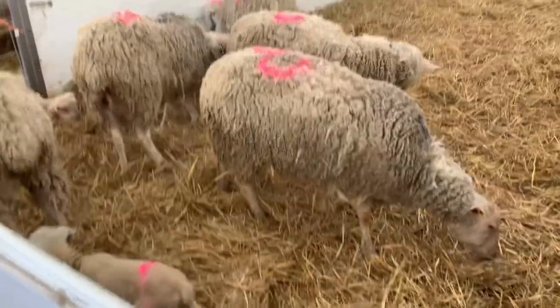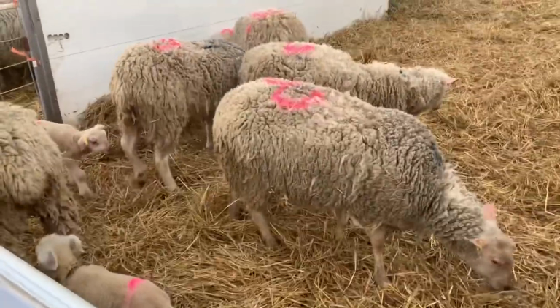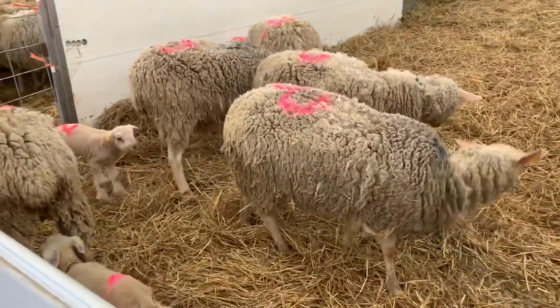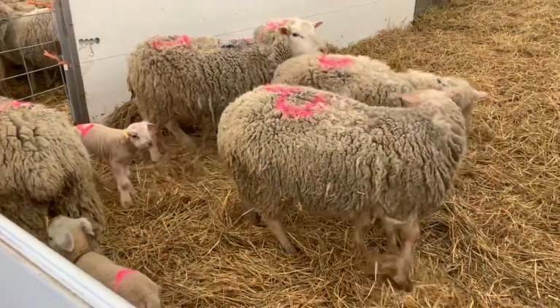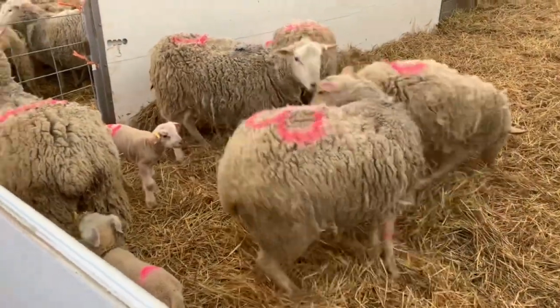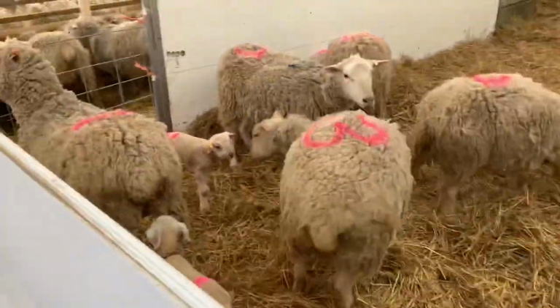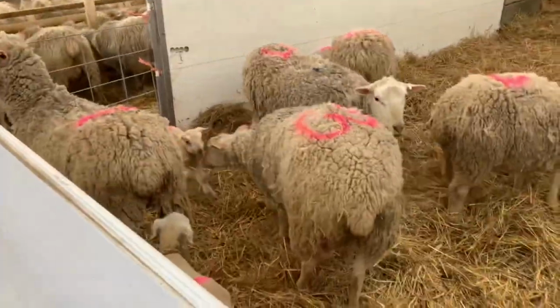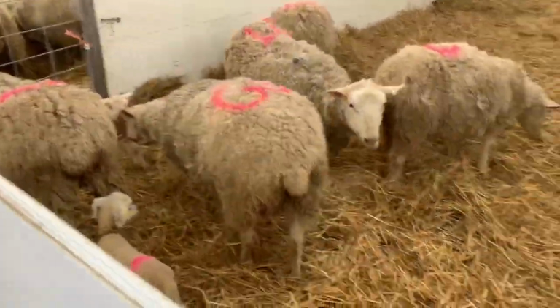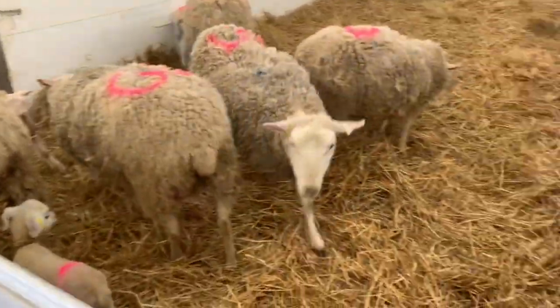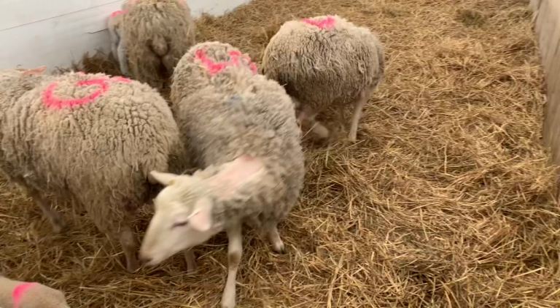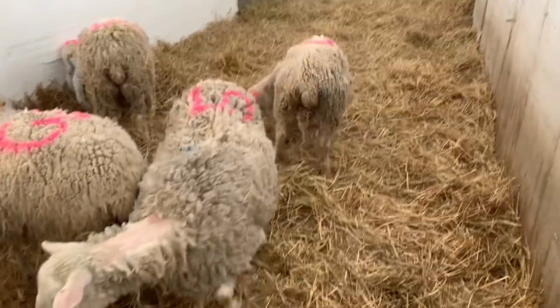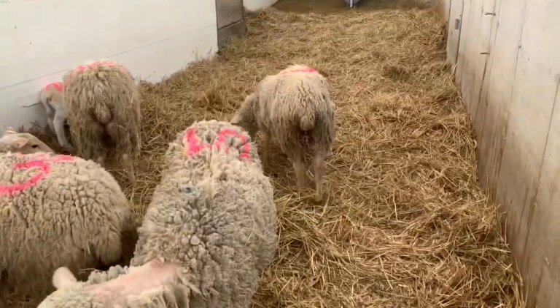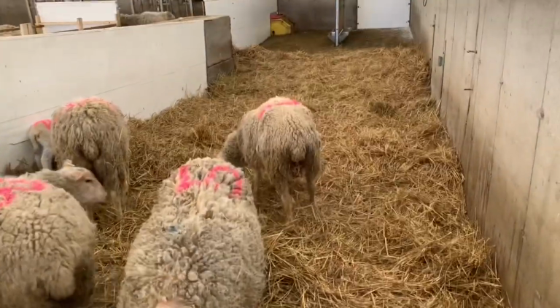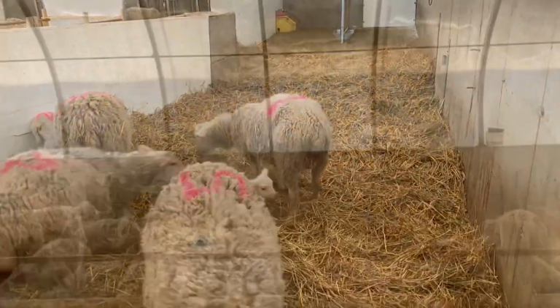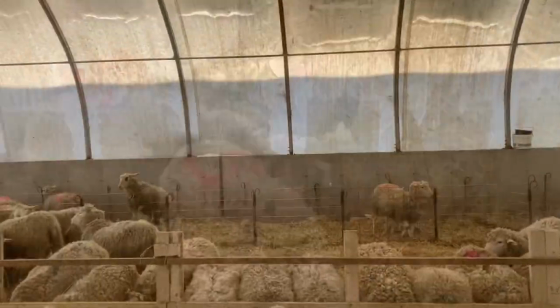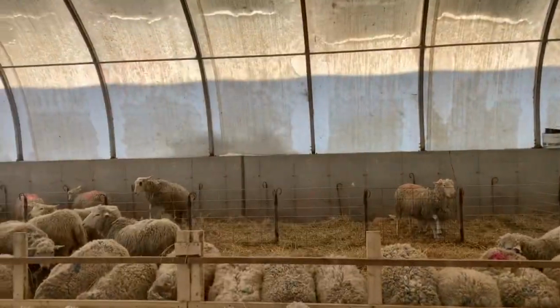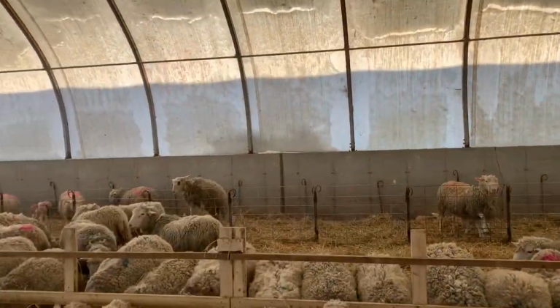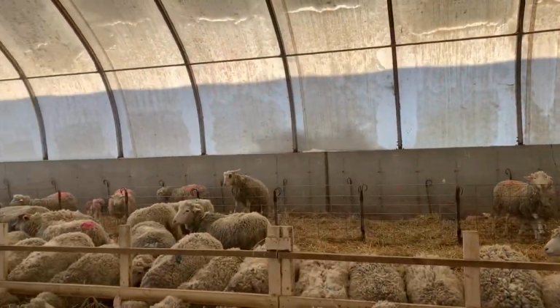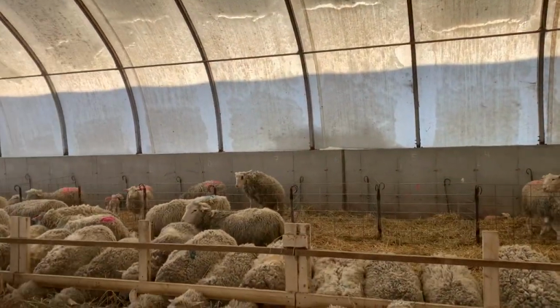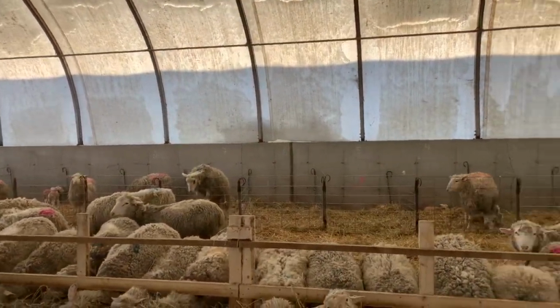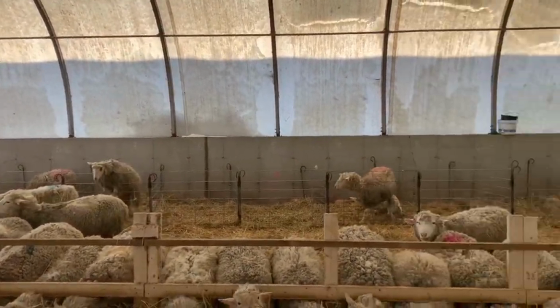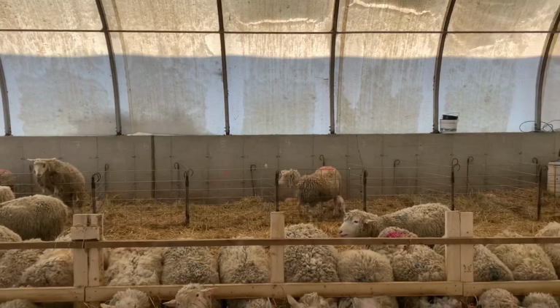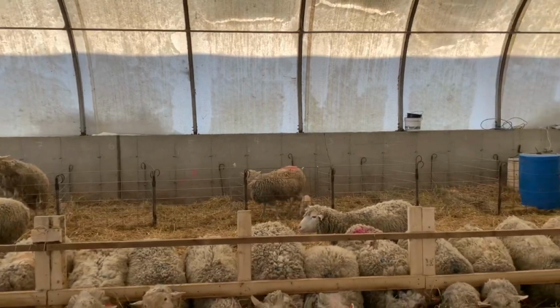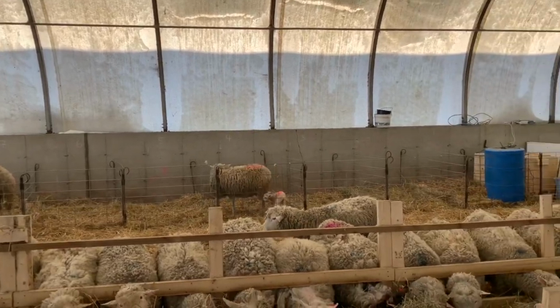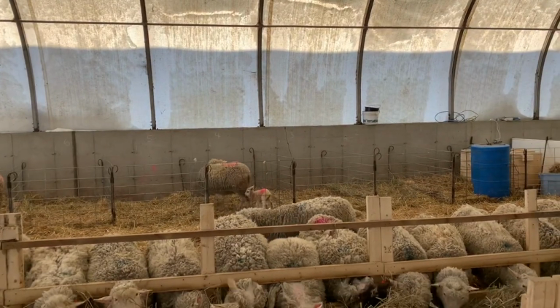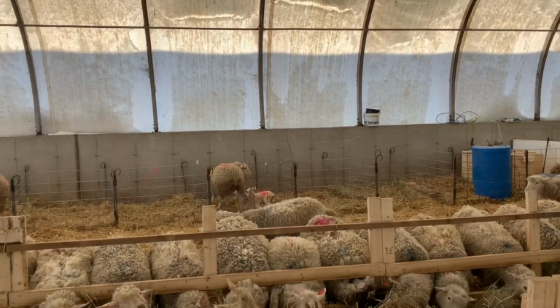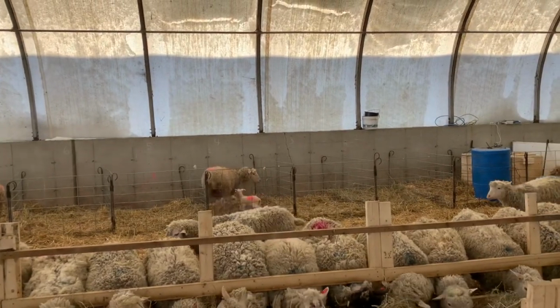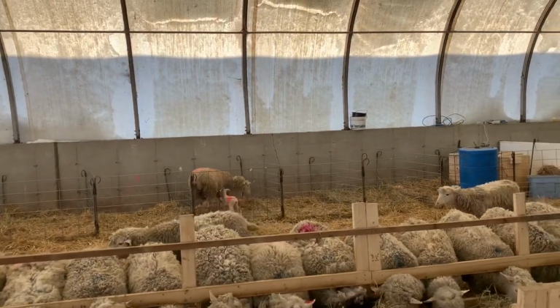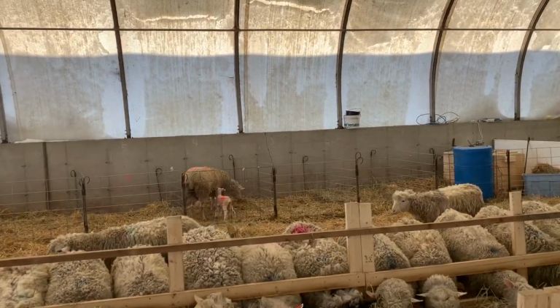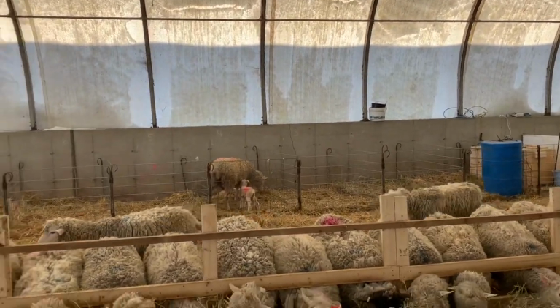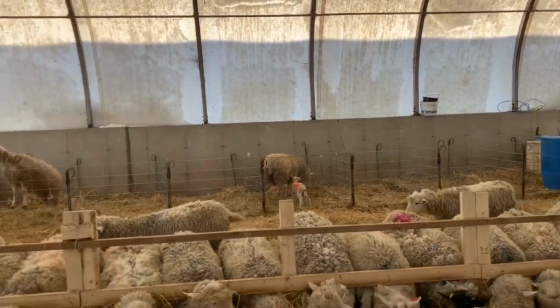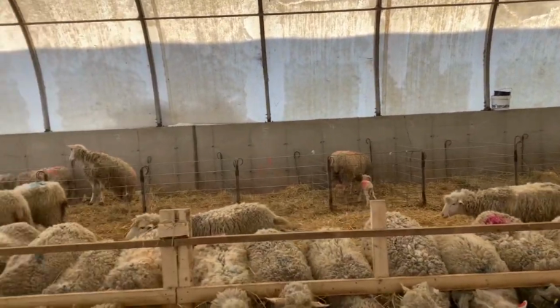Tomorrow may bring another thing. We have a few more open lambing pens for additional ewes to lamb throughout the day.